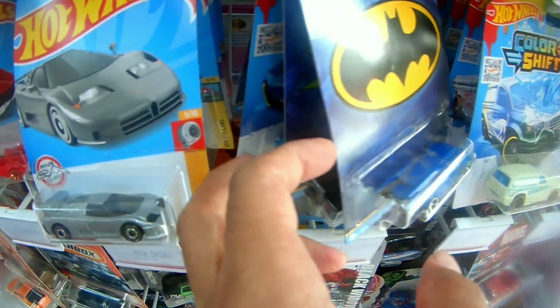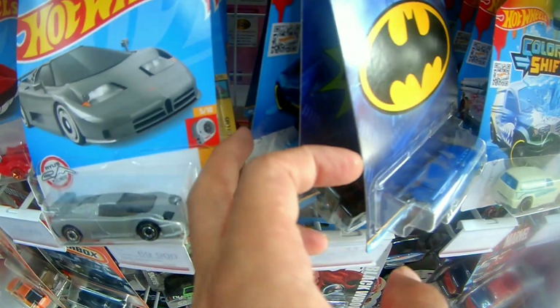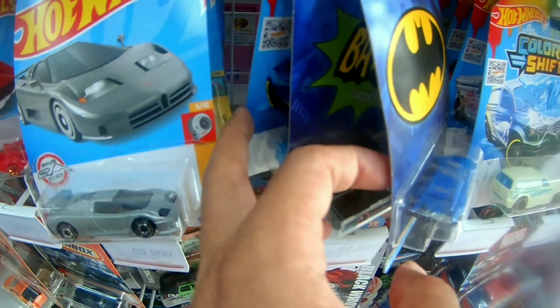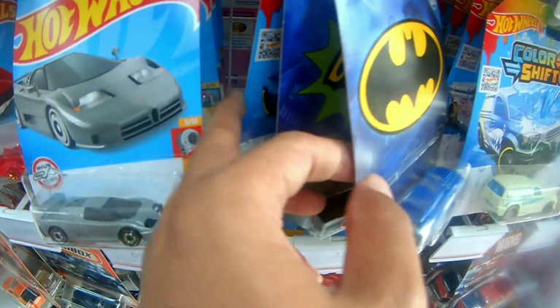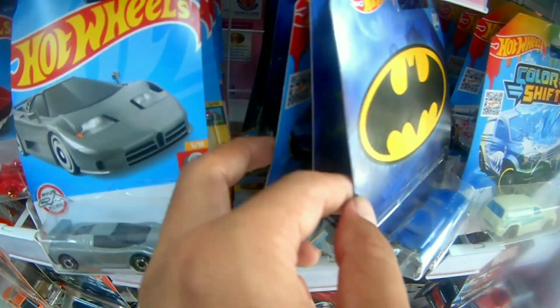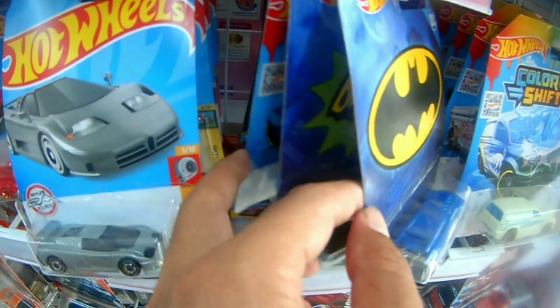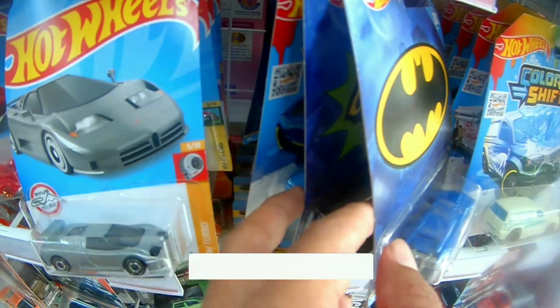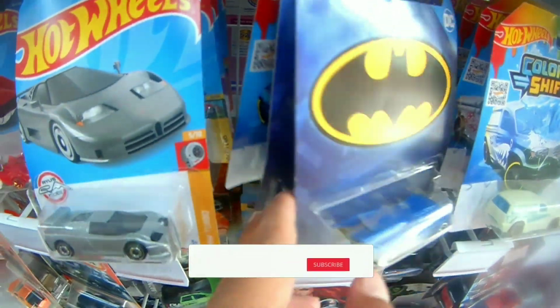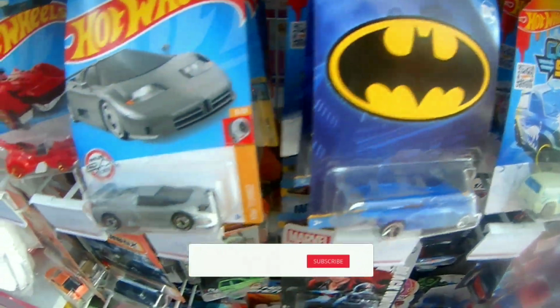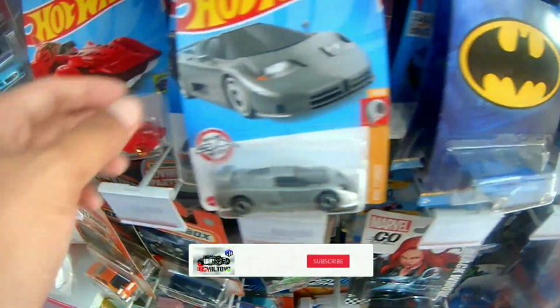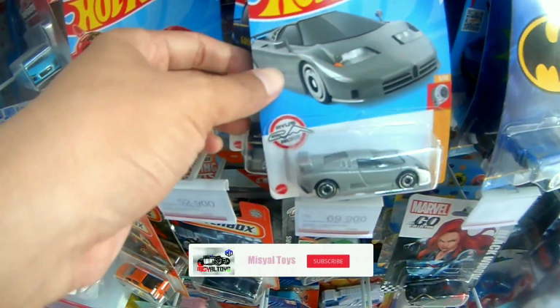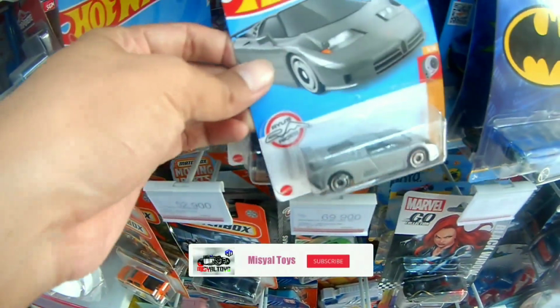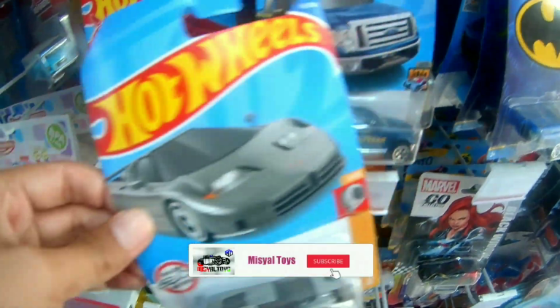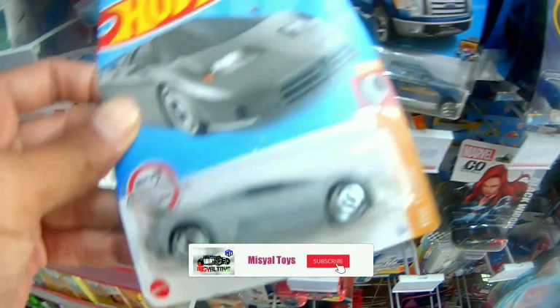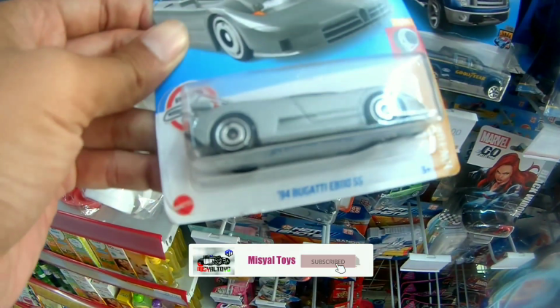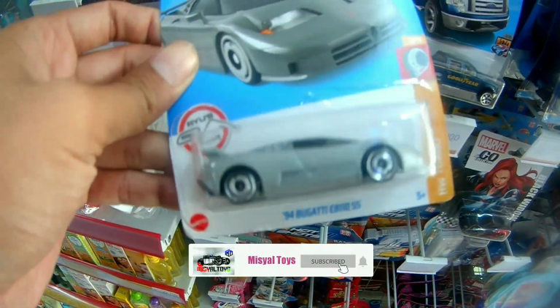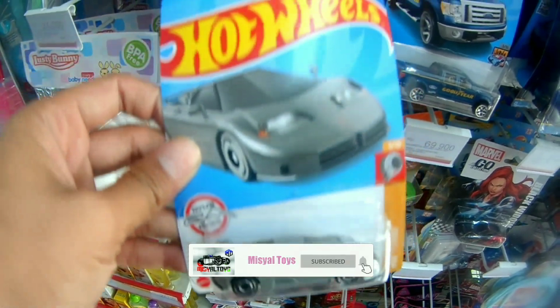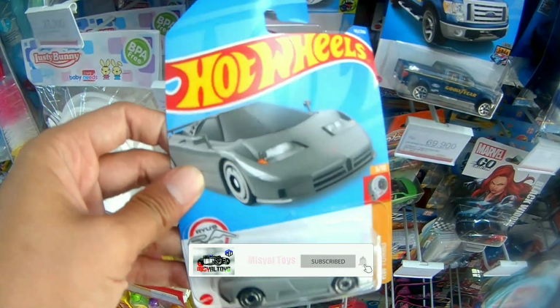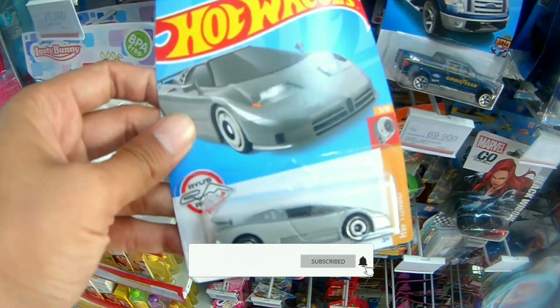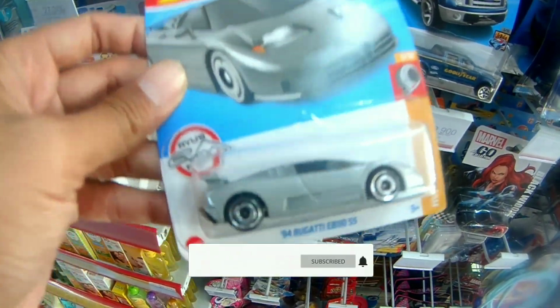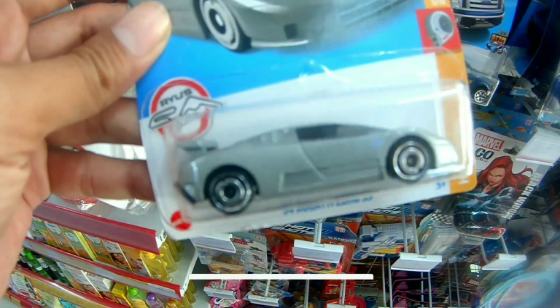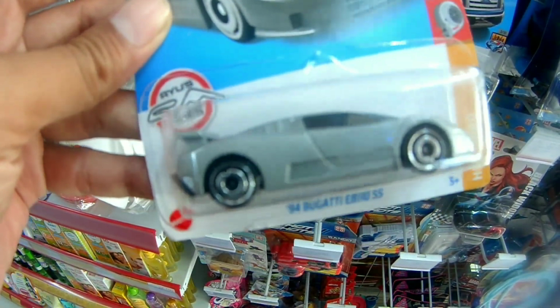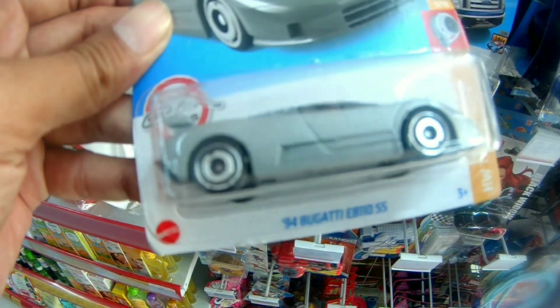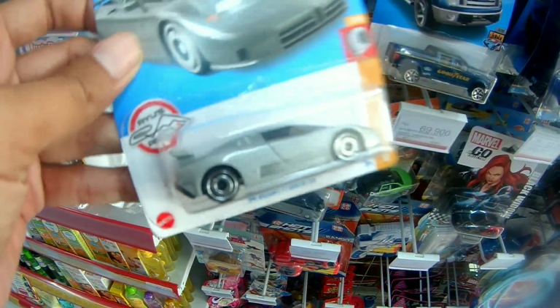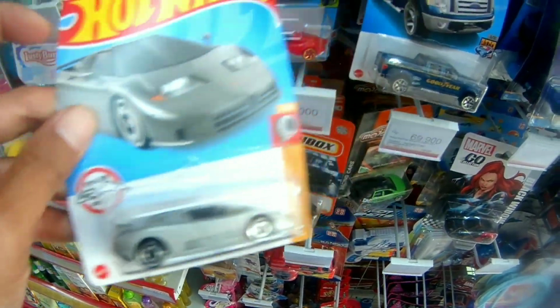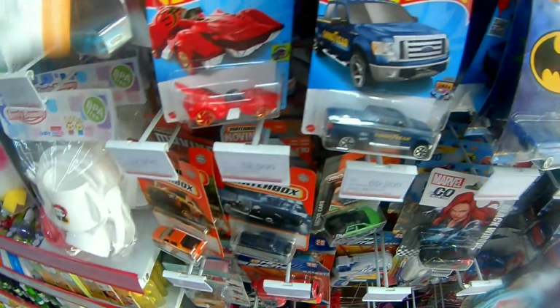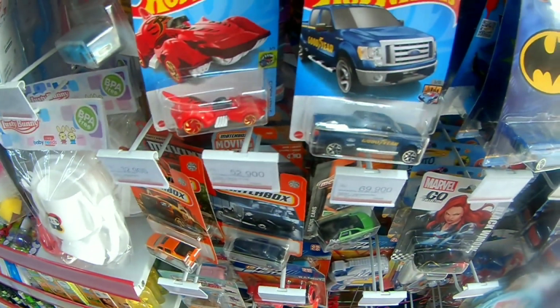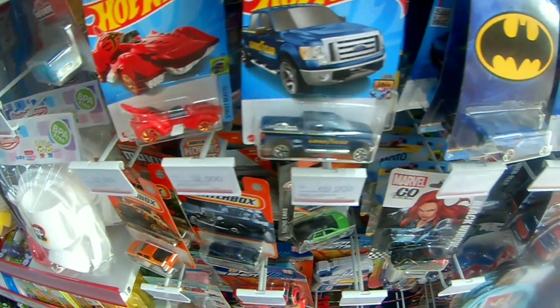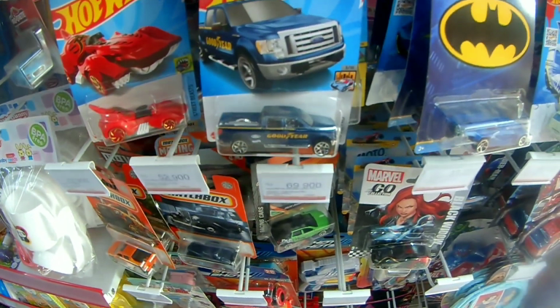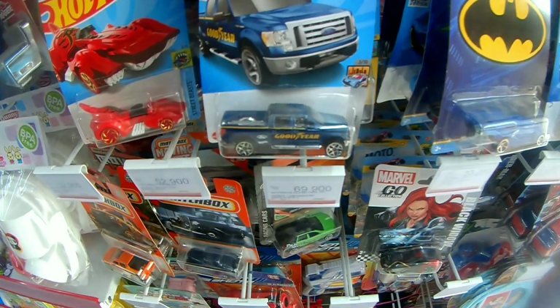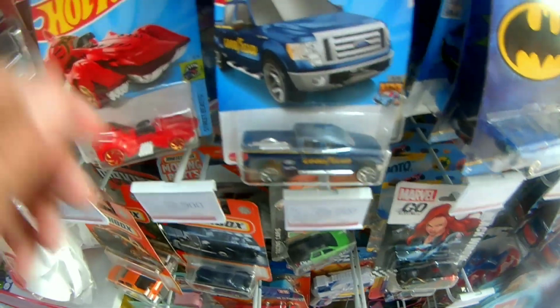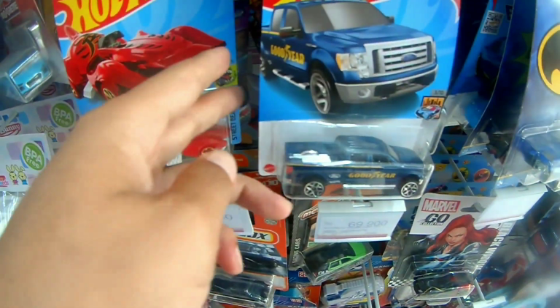Ini ada Batman-Batman-nya, di belakangnya juga Batman. Ini juga yang terbaru brother, ini Bugatti EB — EB berapa tuh? 110 ya, ini mantep juga.